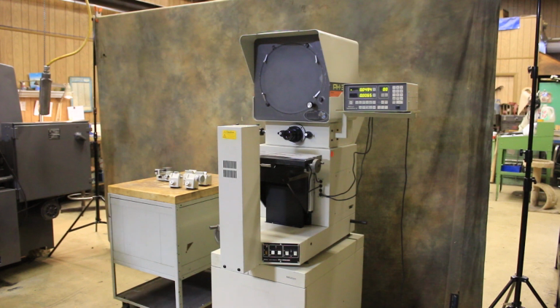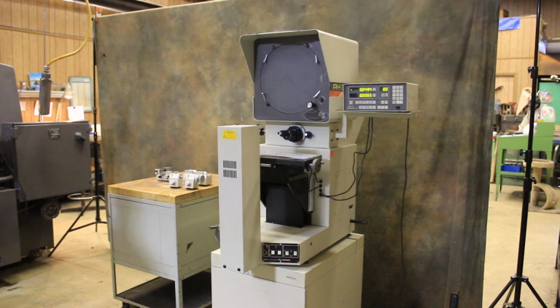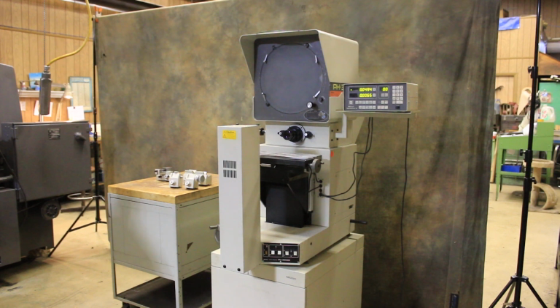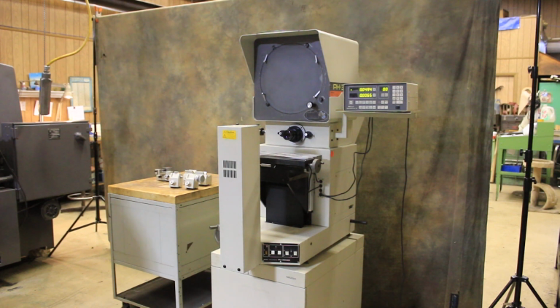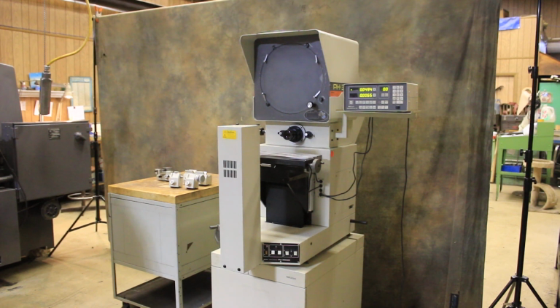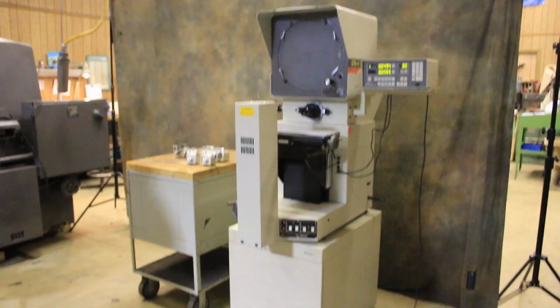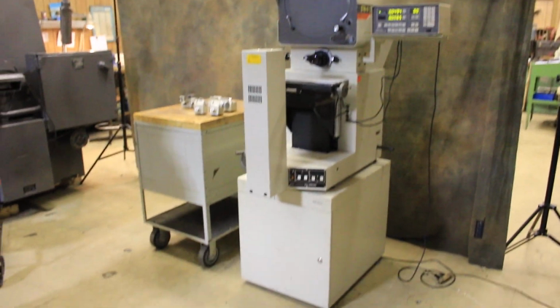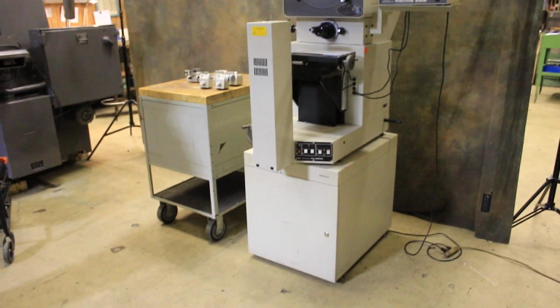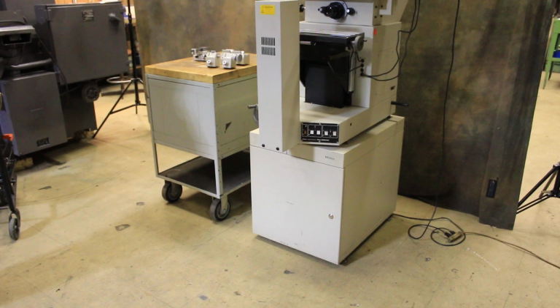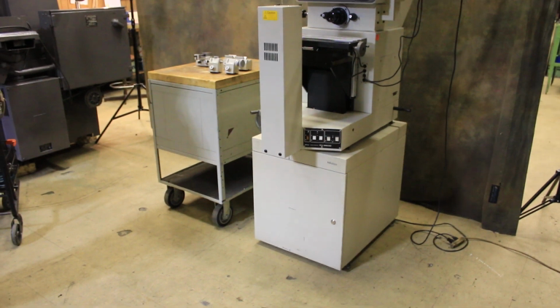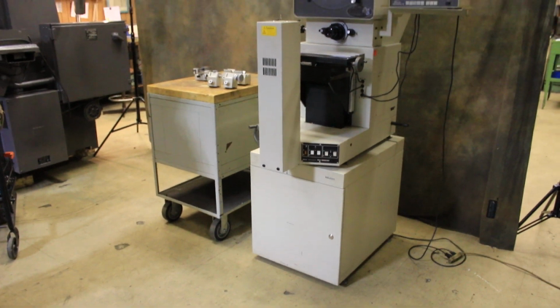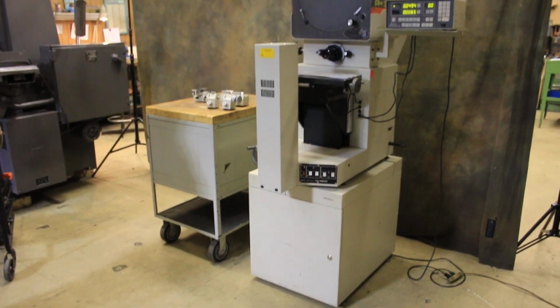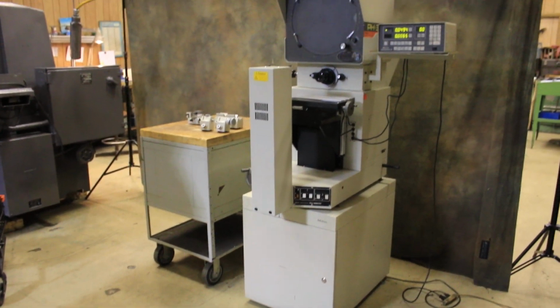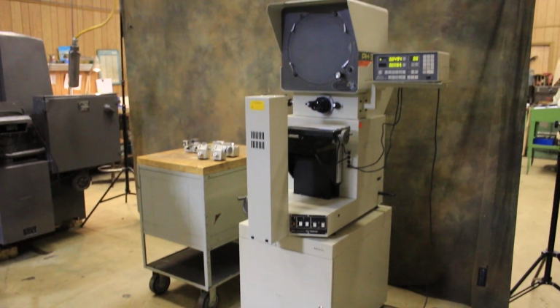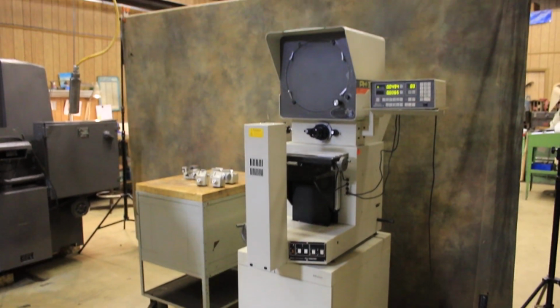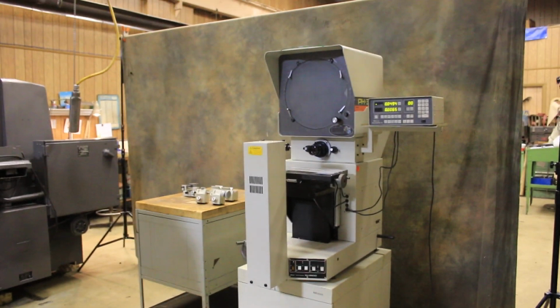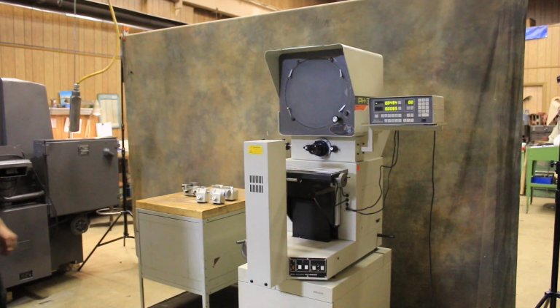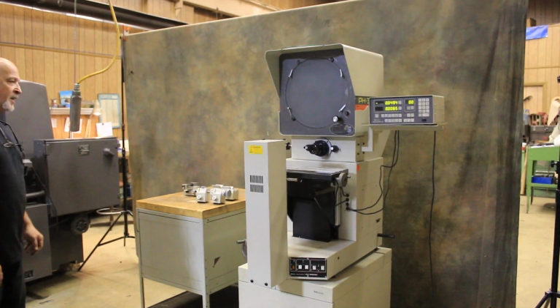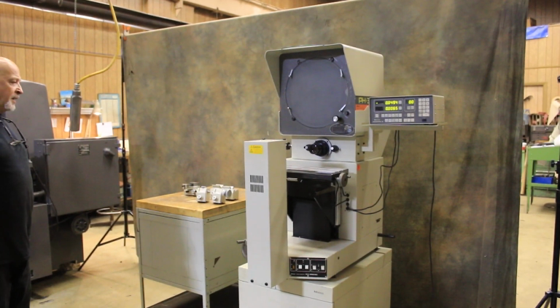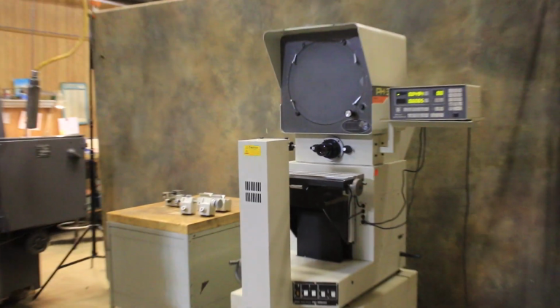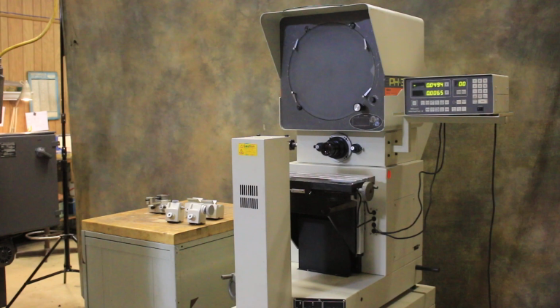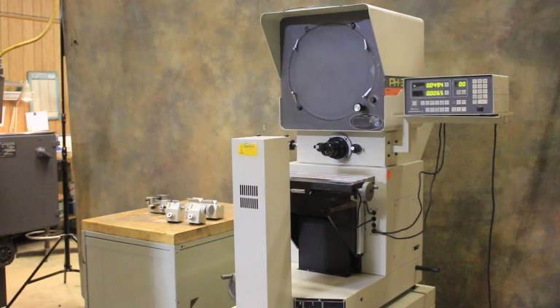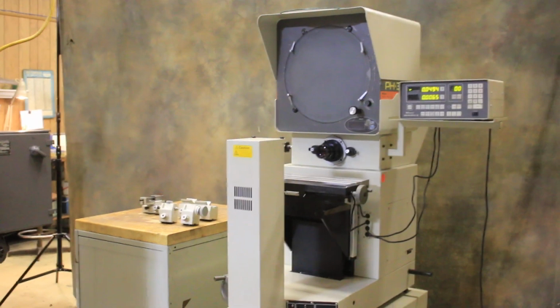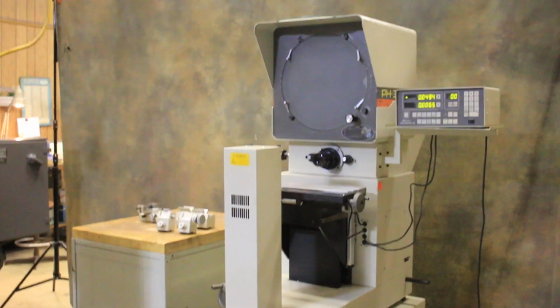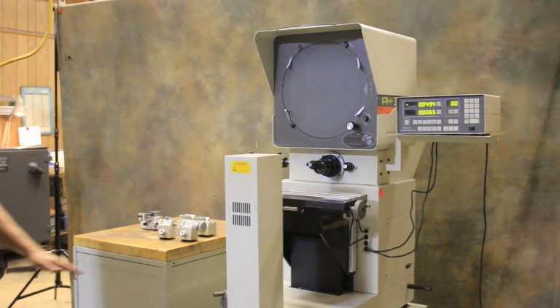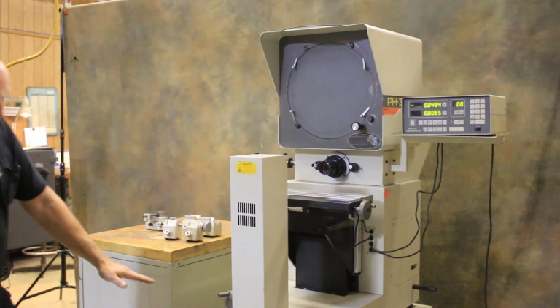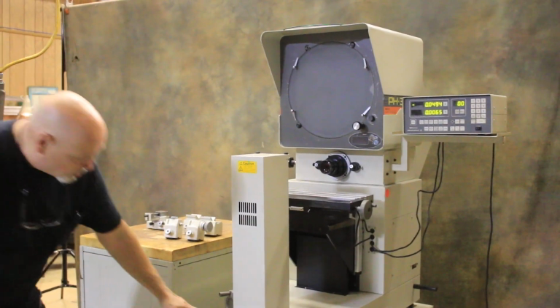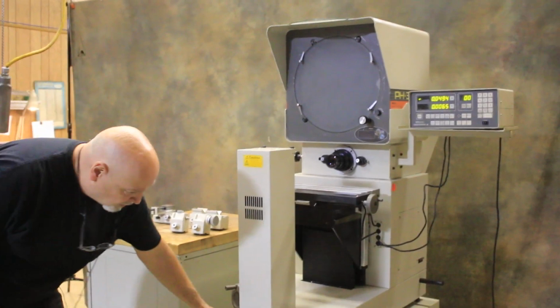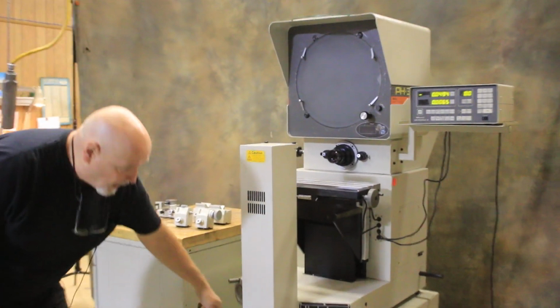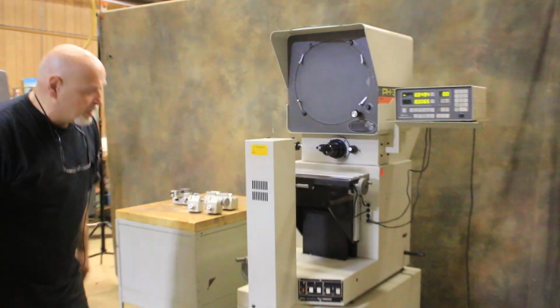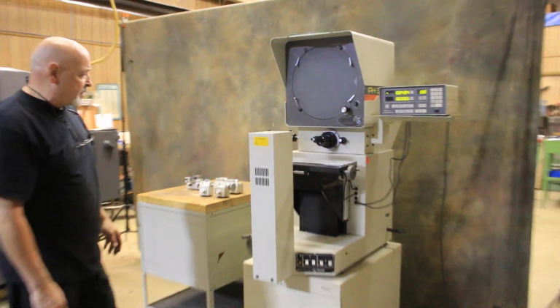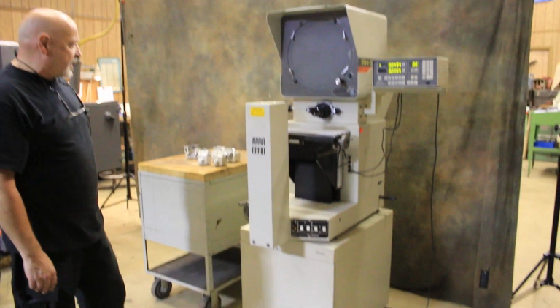Today we're going to have a look at a Mitsutoyo comparator, model PH350. It's a little big for a bench model, so it comes with its own cabinet that serves as the bench.